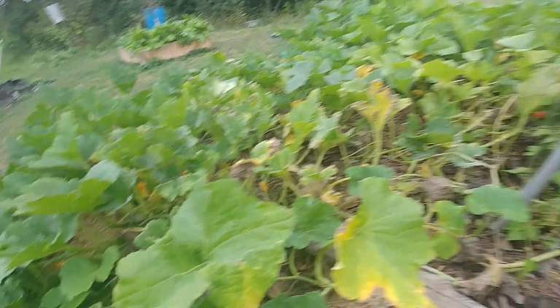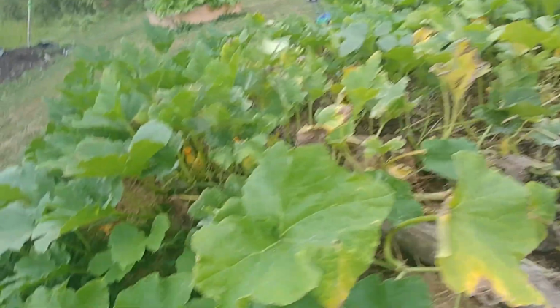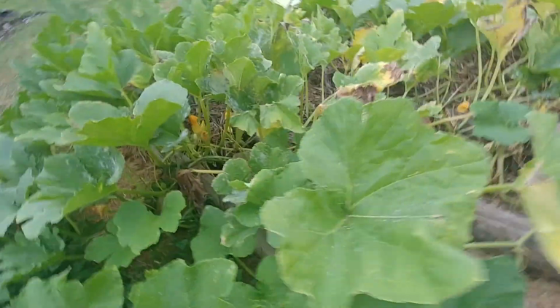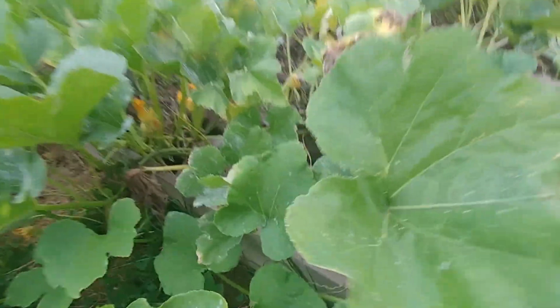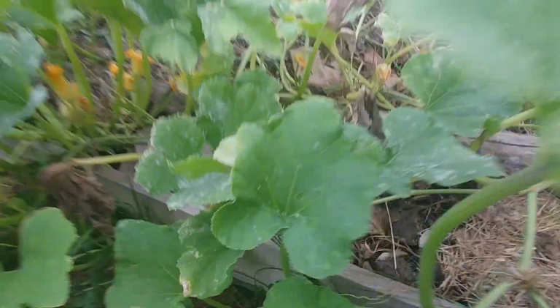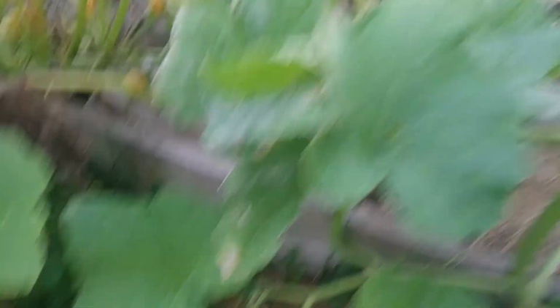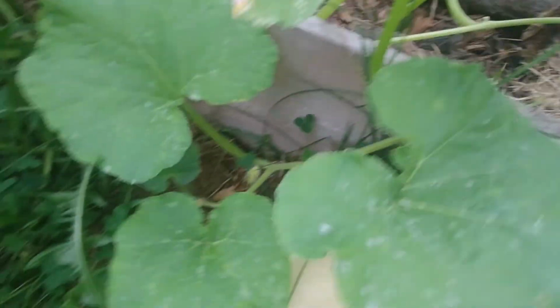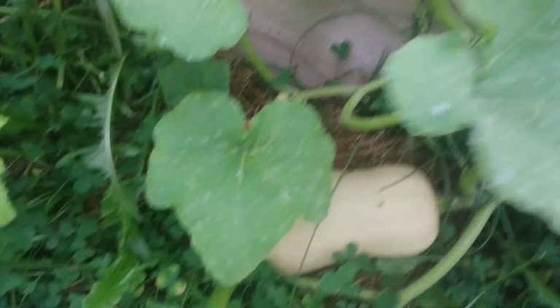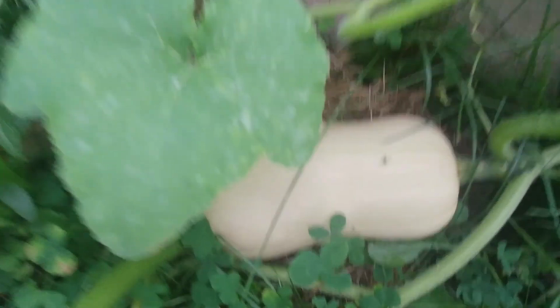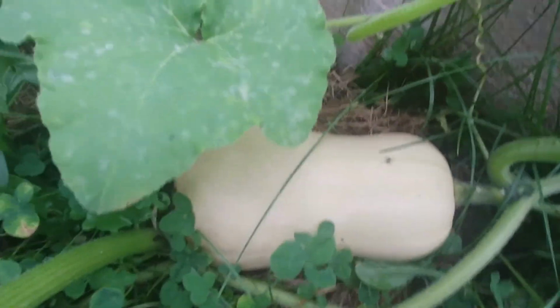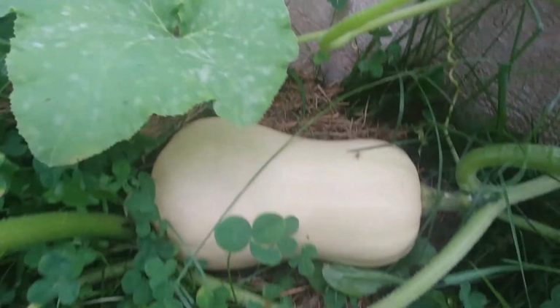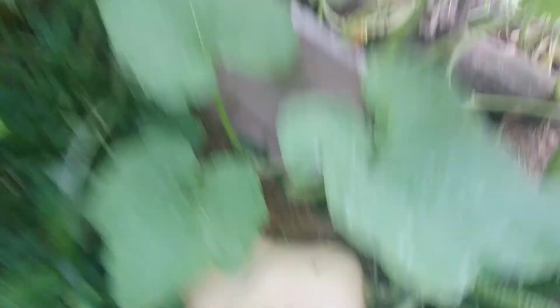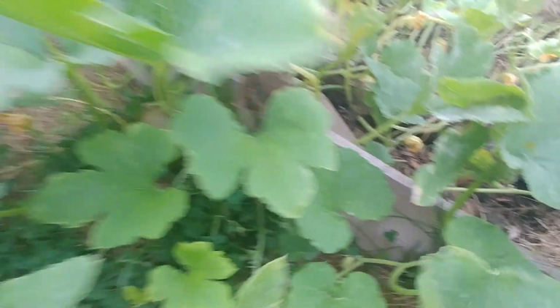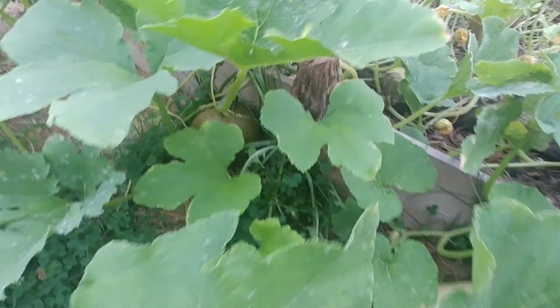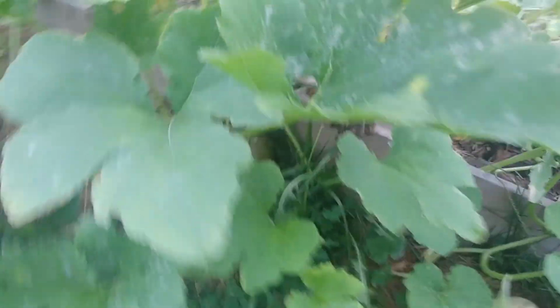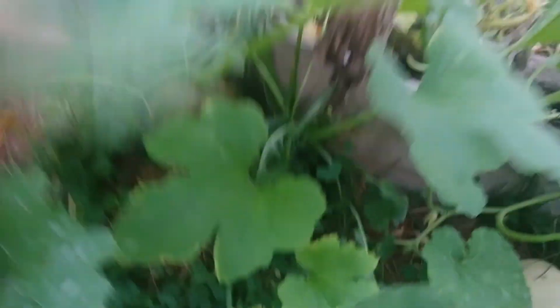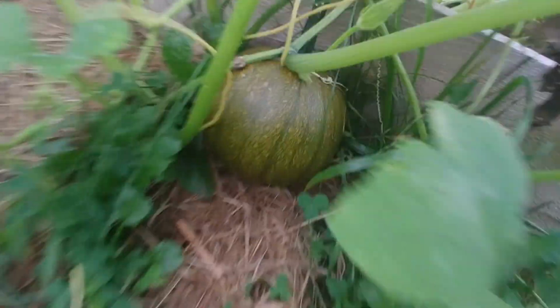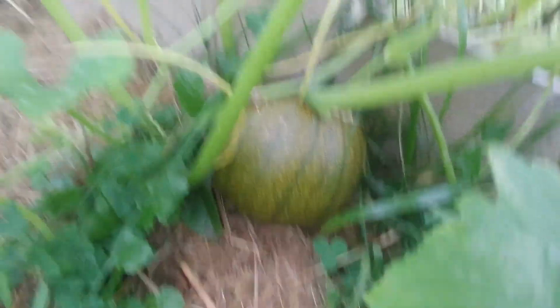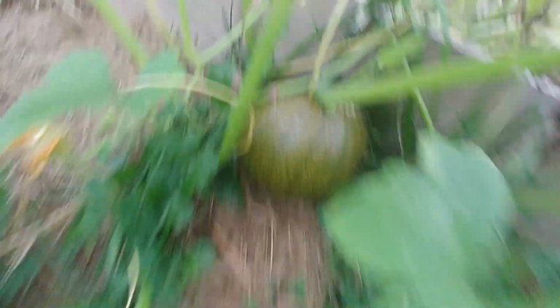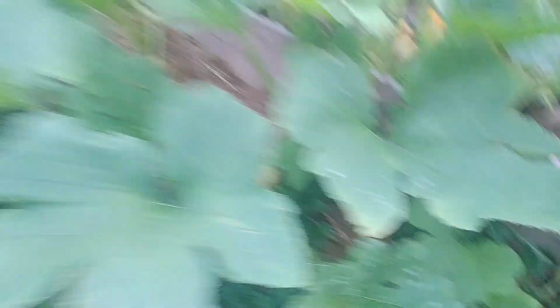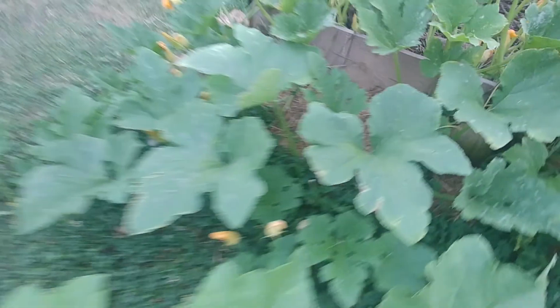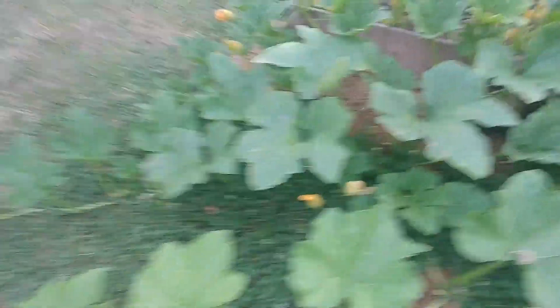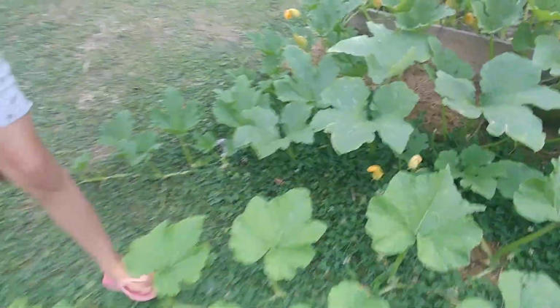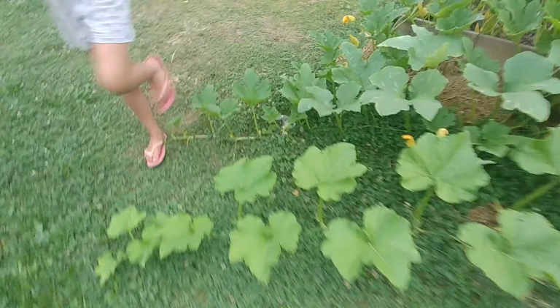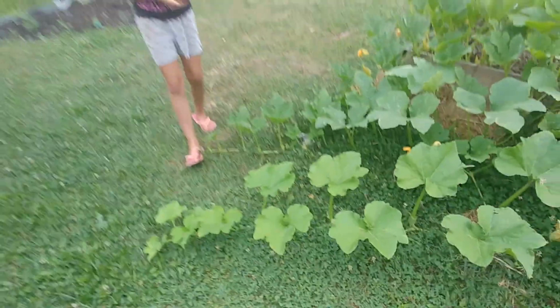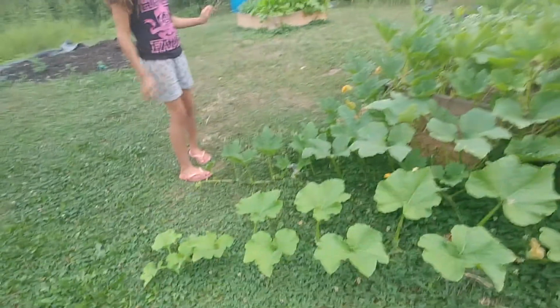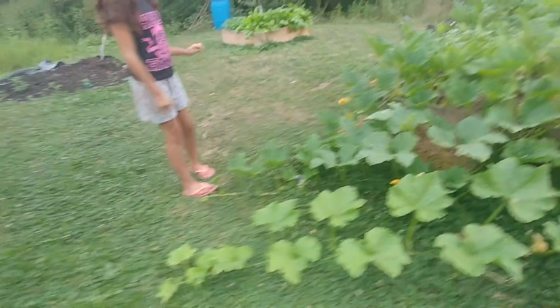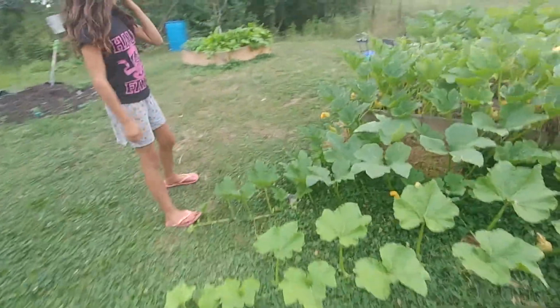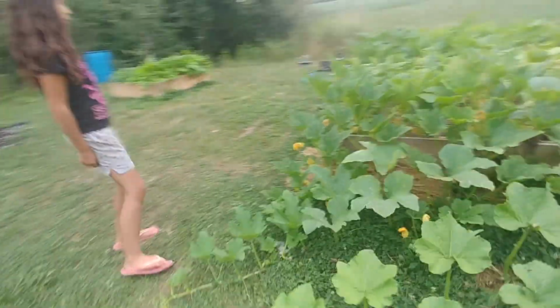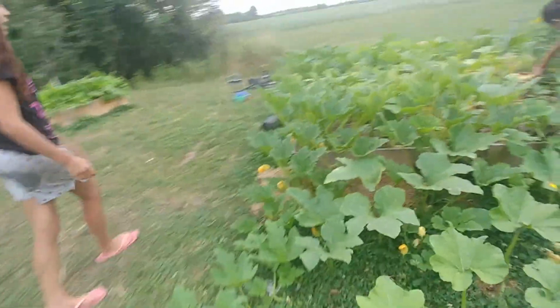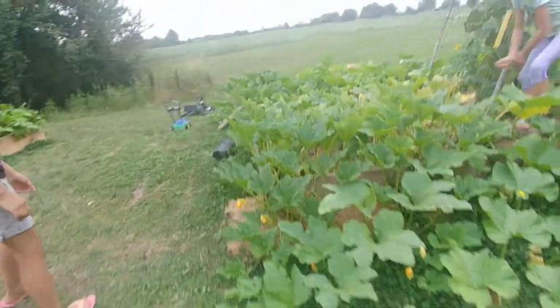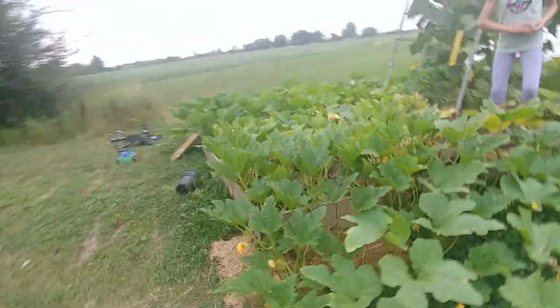We've got some pumpkins and some squash. It just crawls everywhere, just like the melon plant and the cucumber. Let's continue.